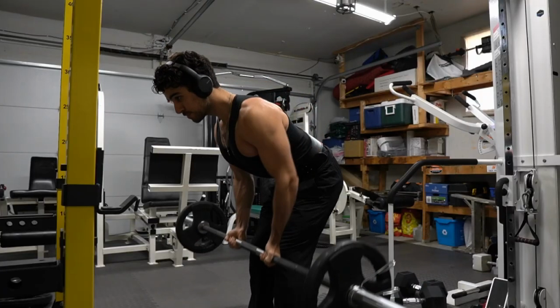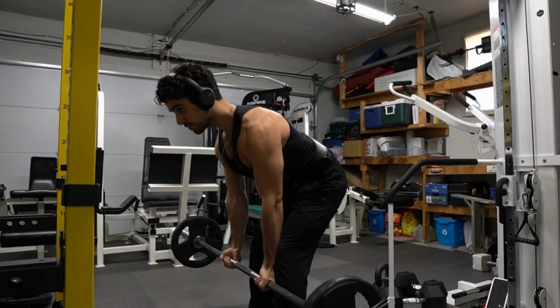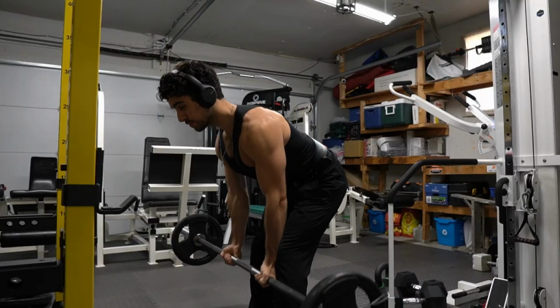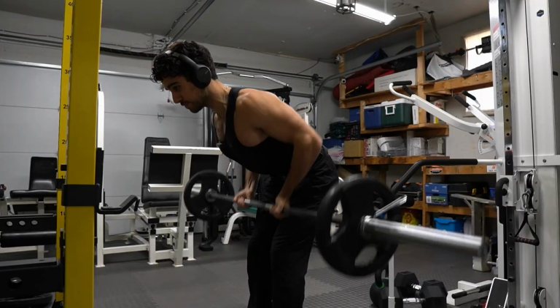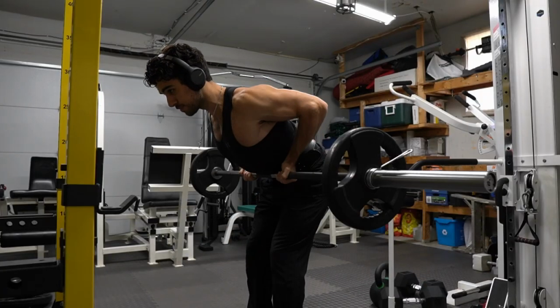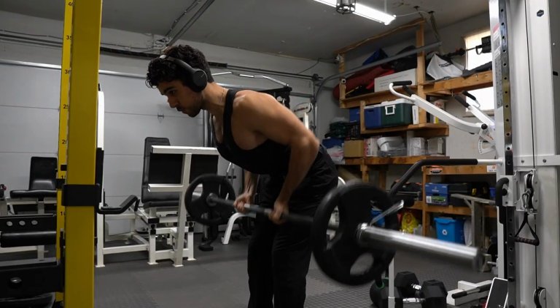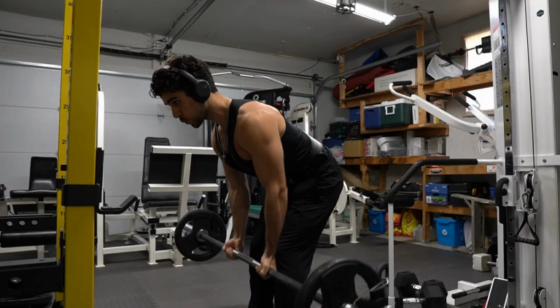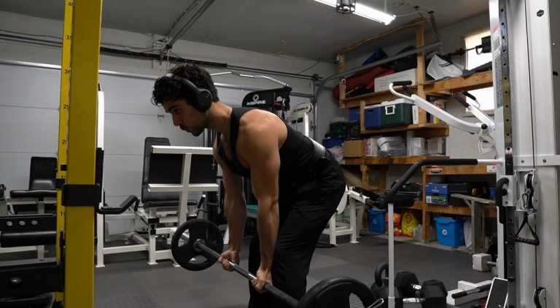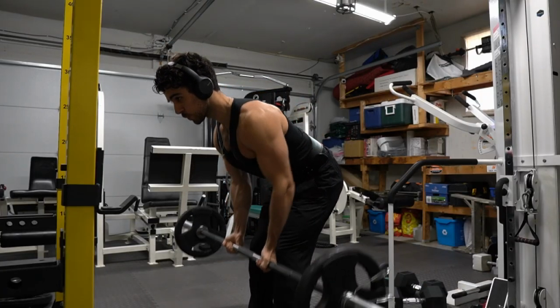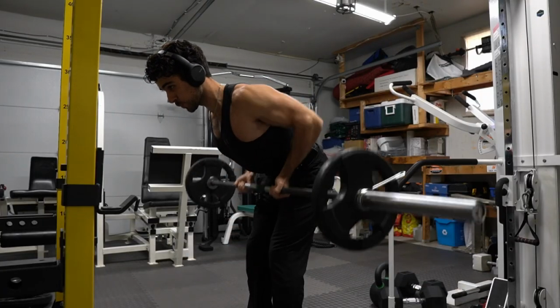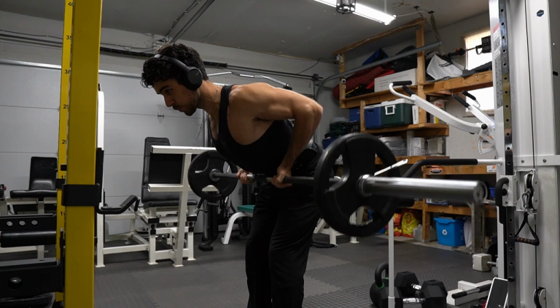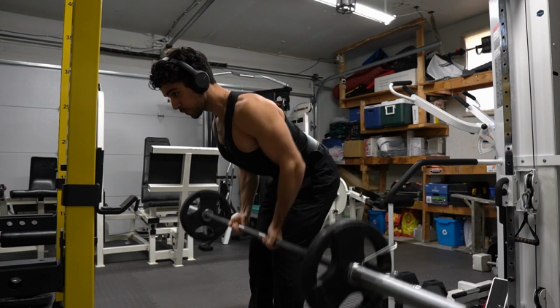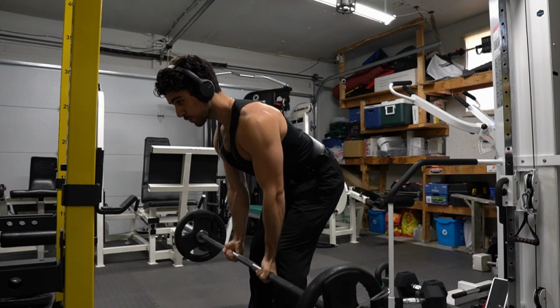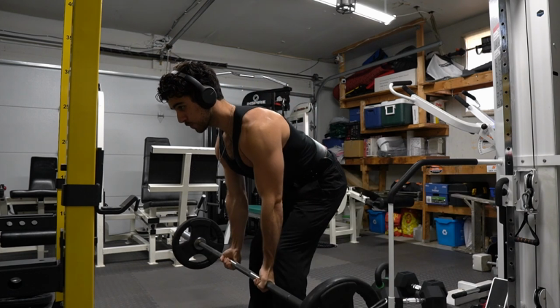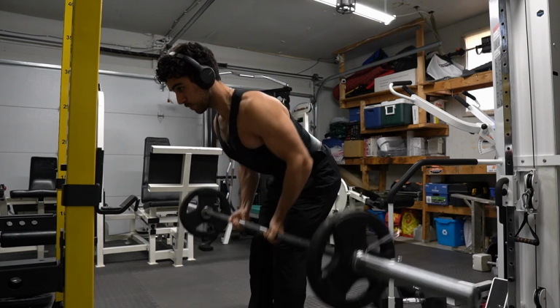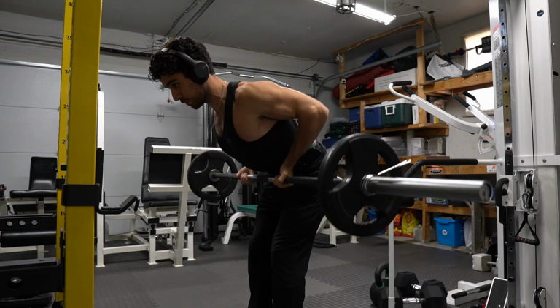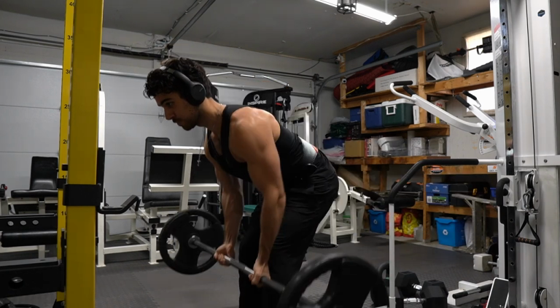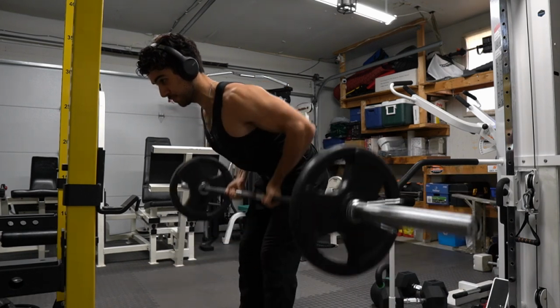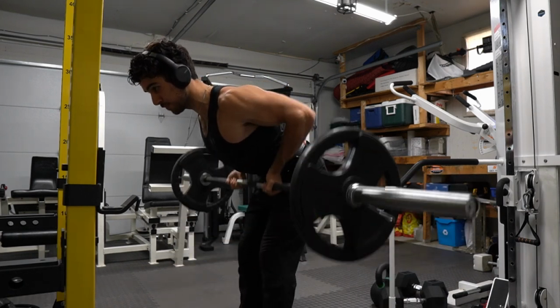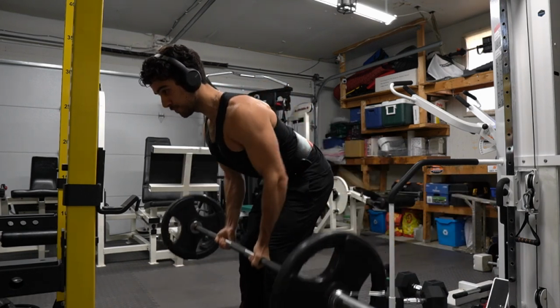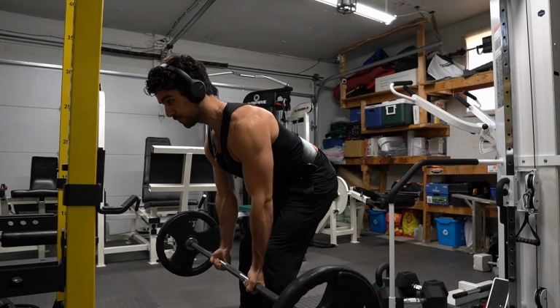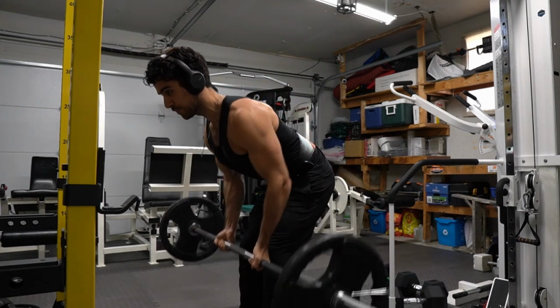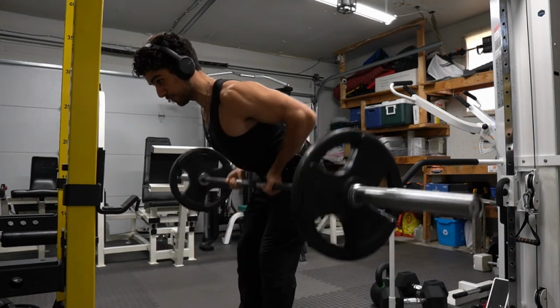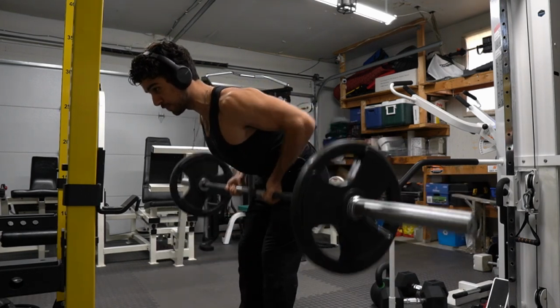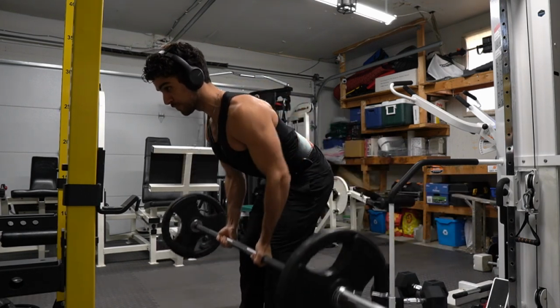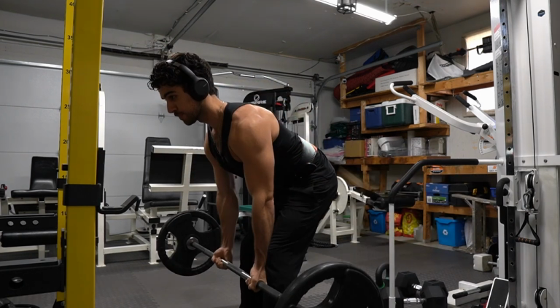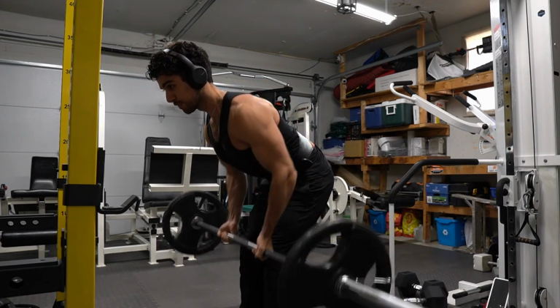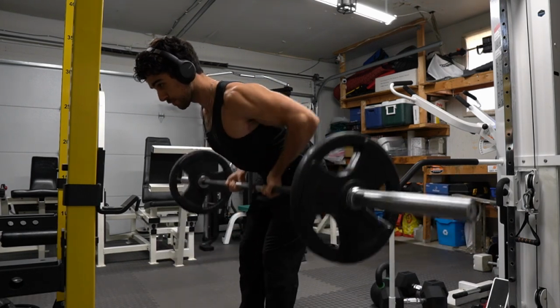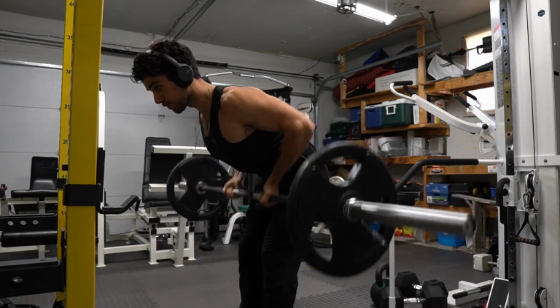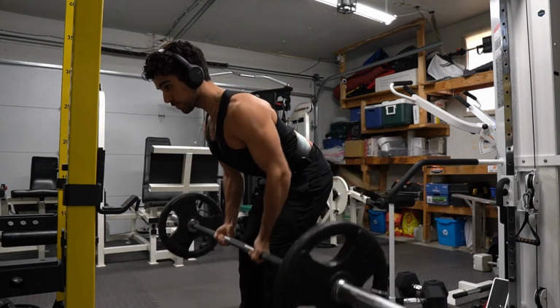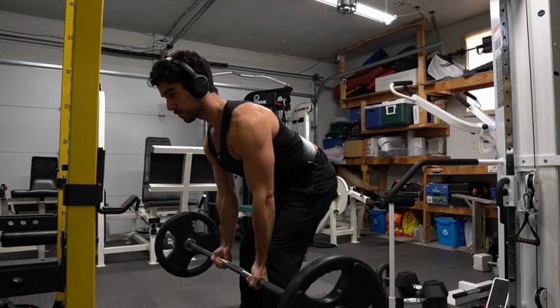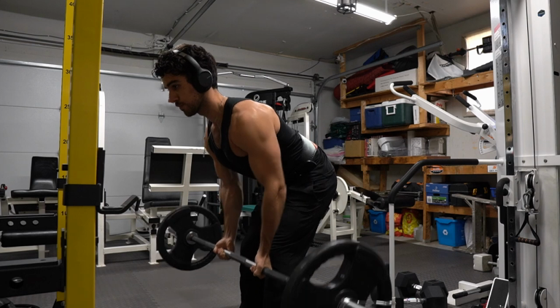Starting off here with bent over rows, using 95 pounds to warm up. We're going to work up from here to 135 pounds. Remember to keep those elbows in and shoulders back.